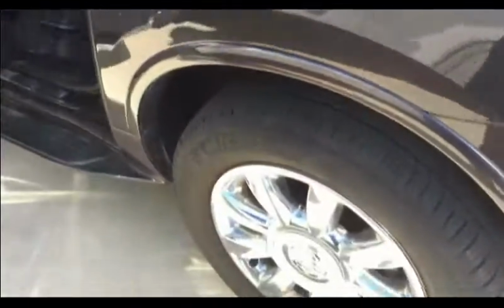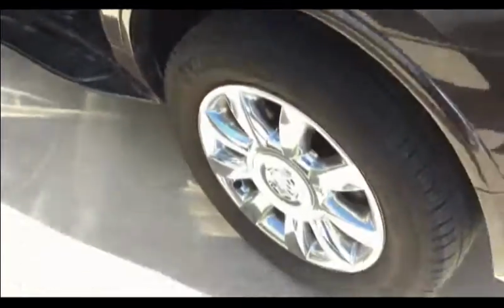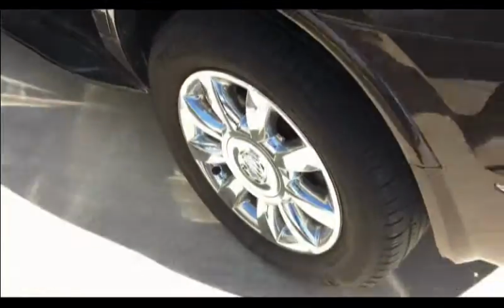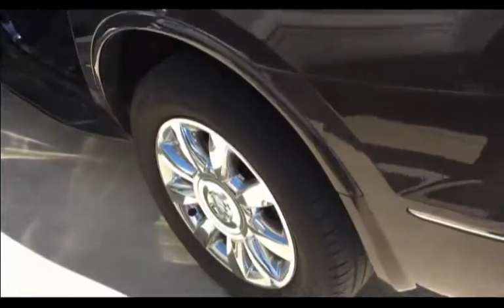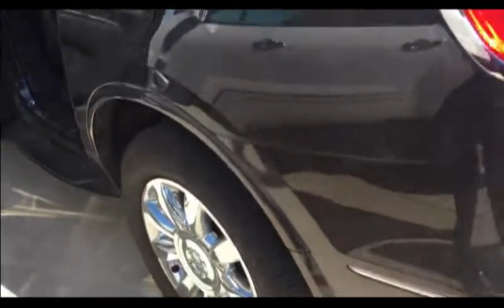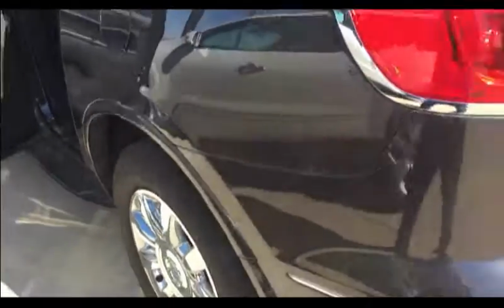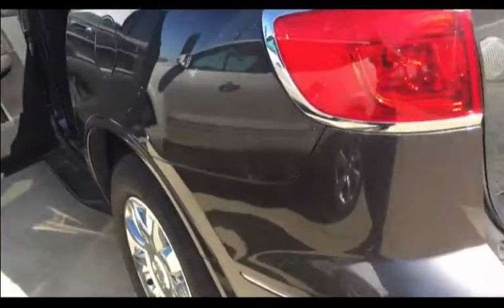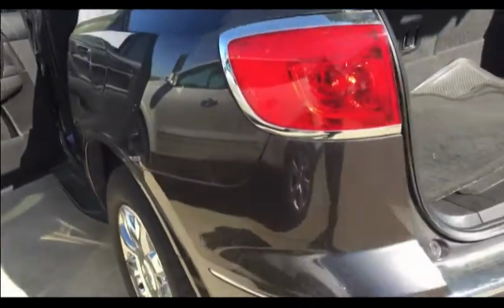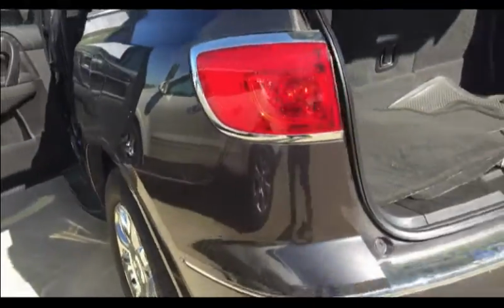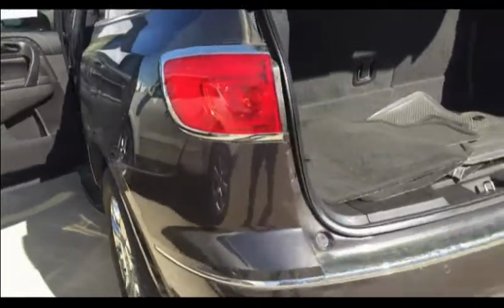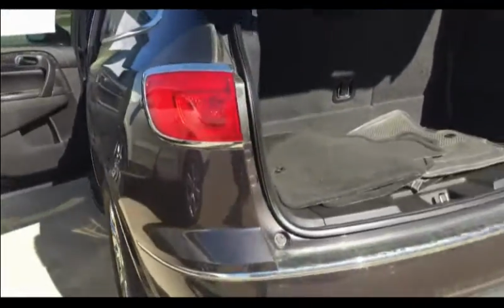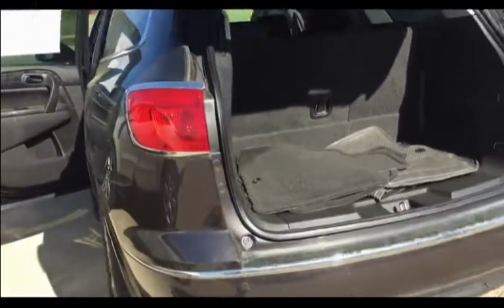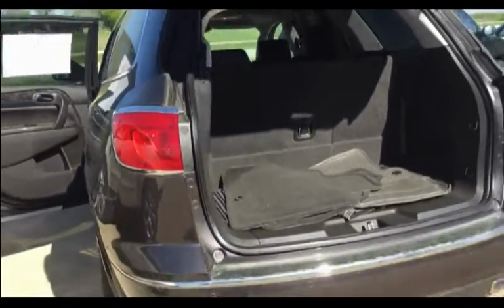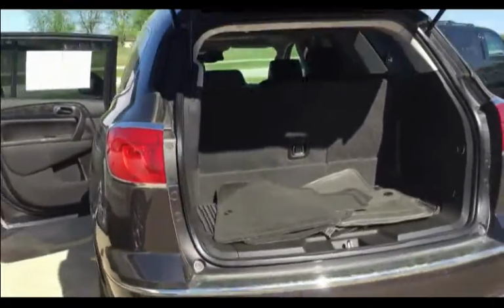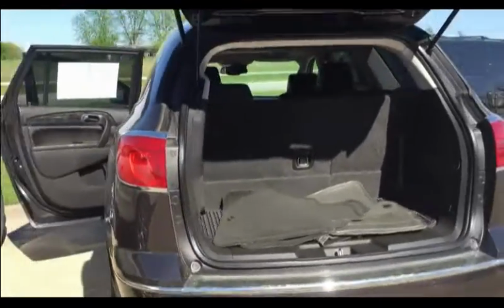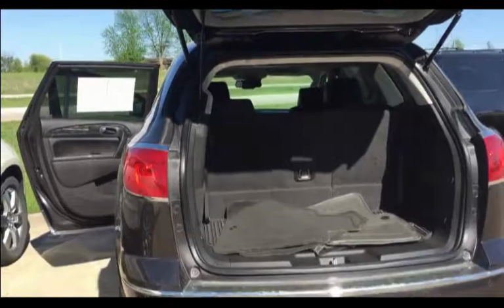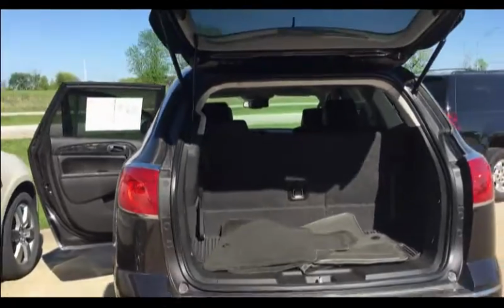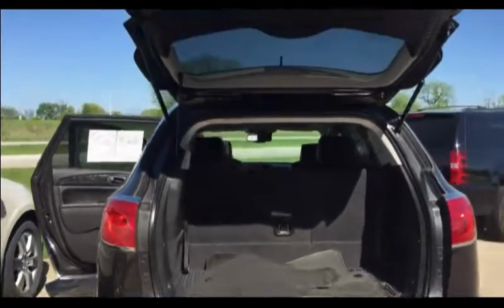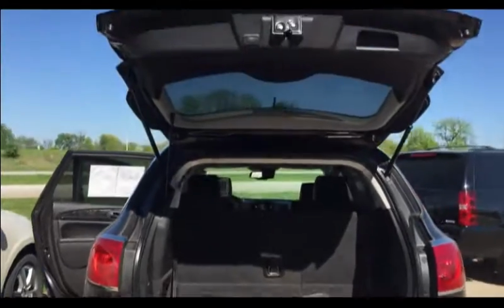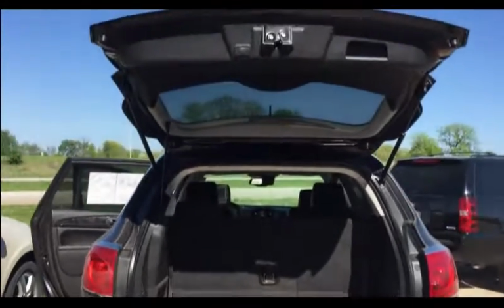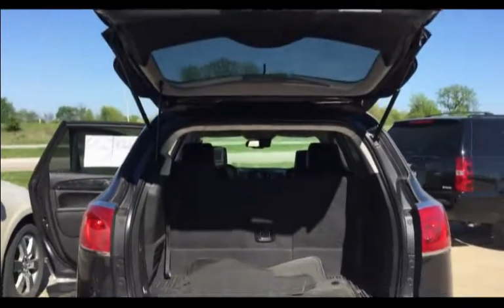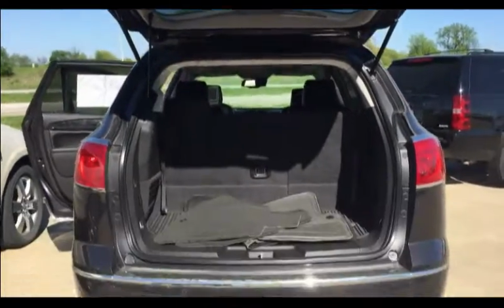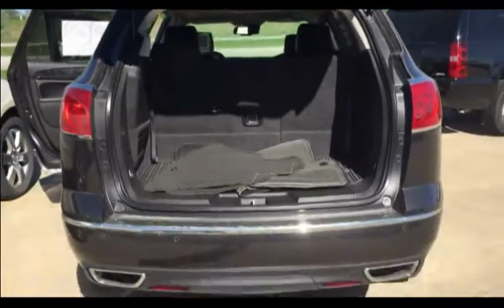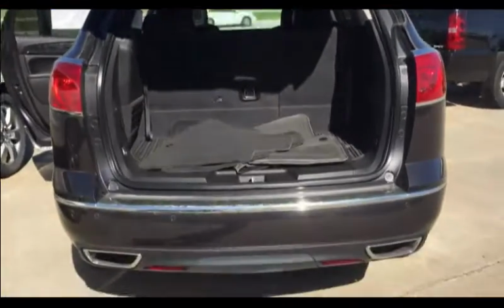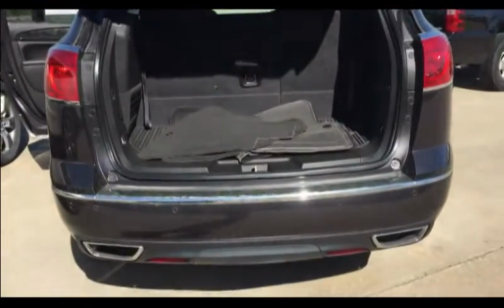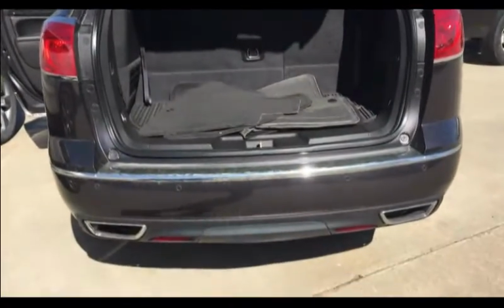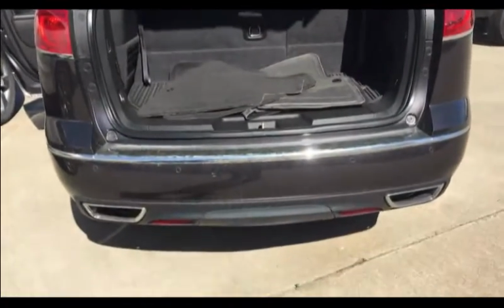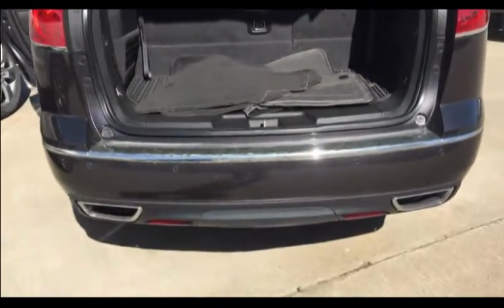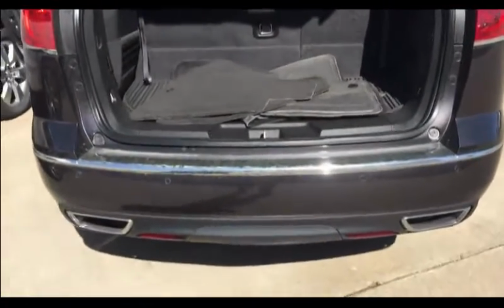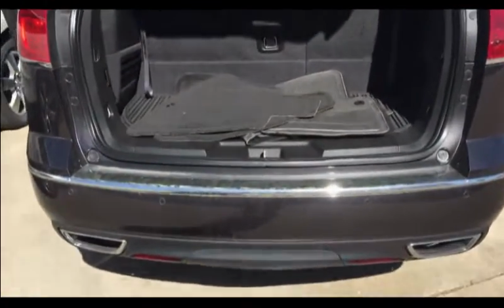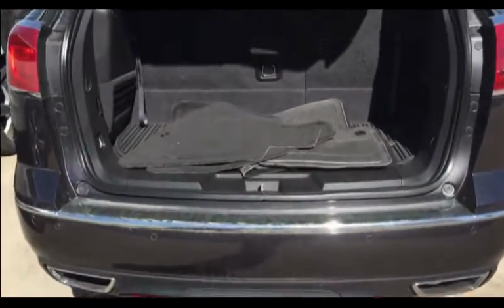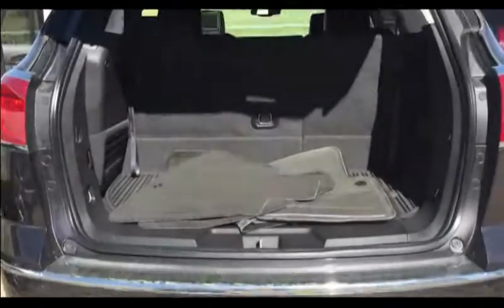And around the back, you can see that it's got the auto release door for the back. Makes everything easy. Come see us at Bowling Green Chevy.